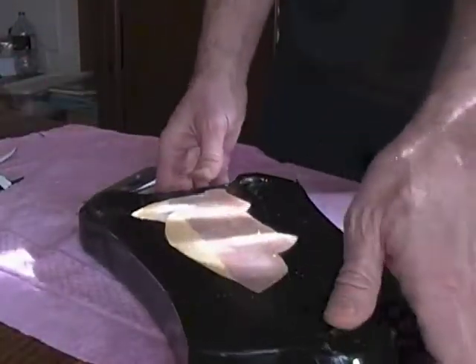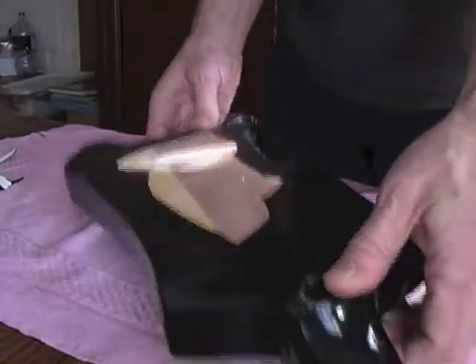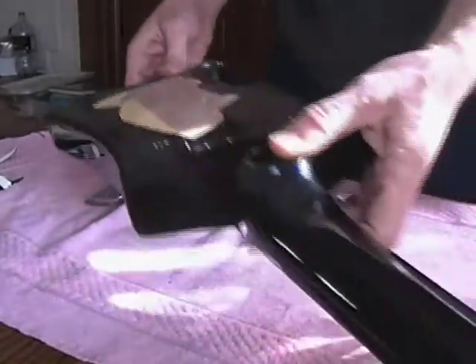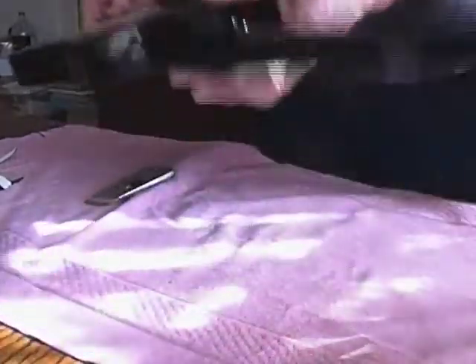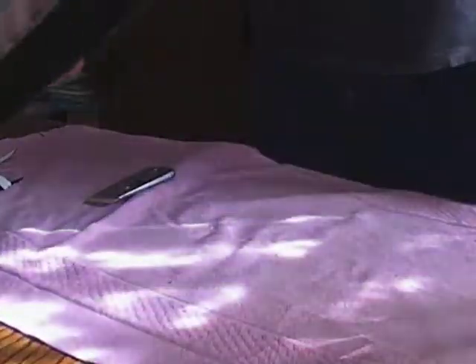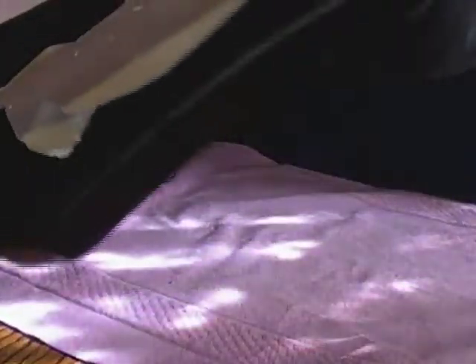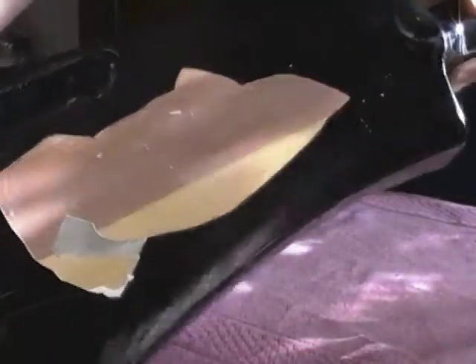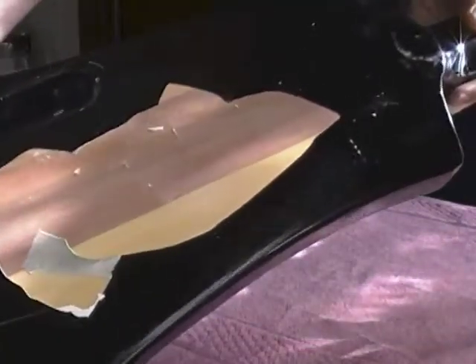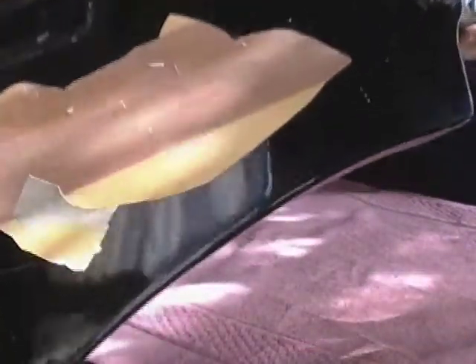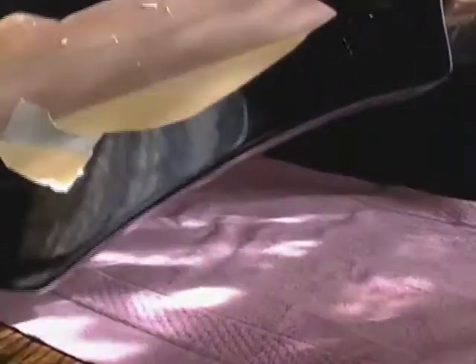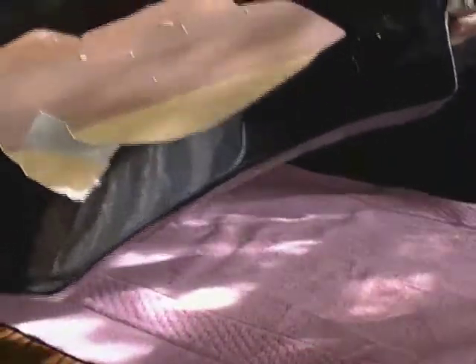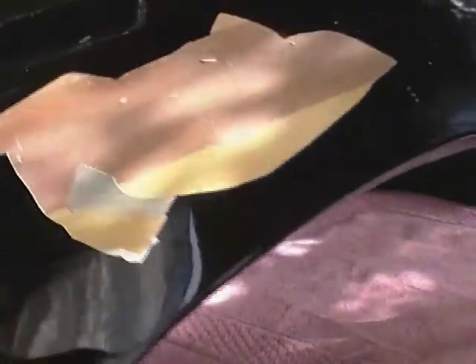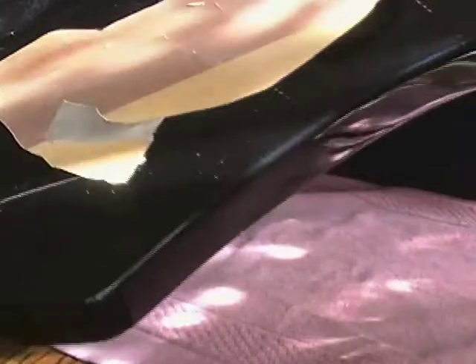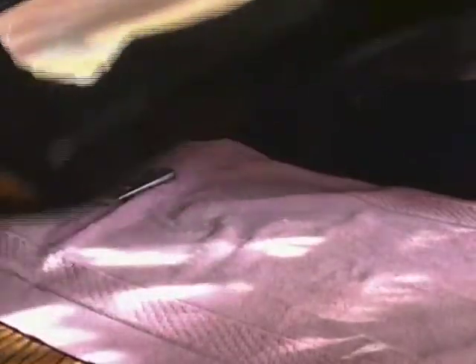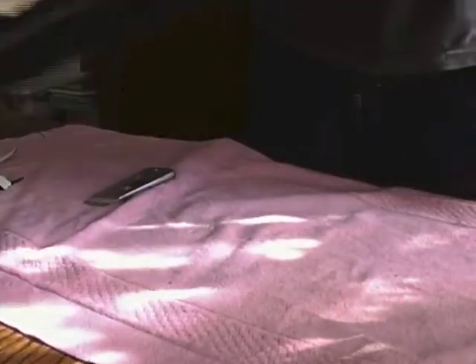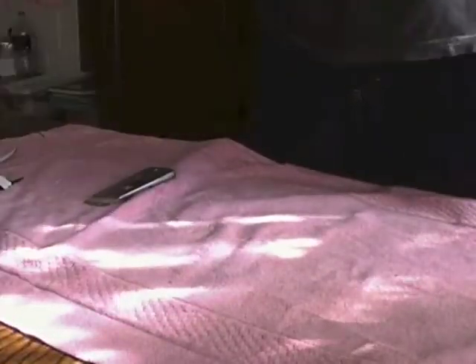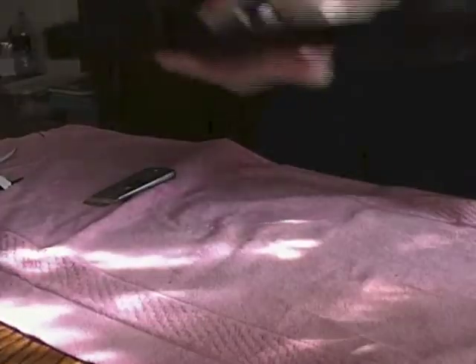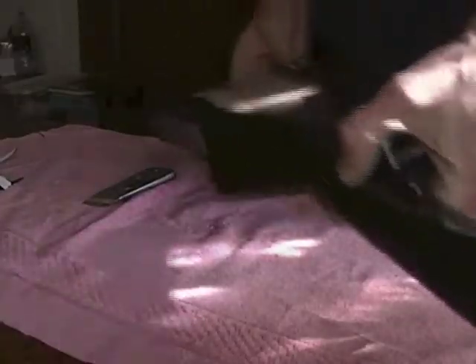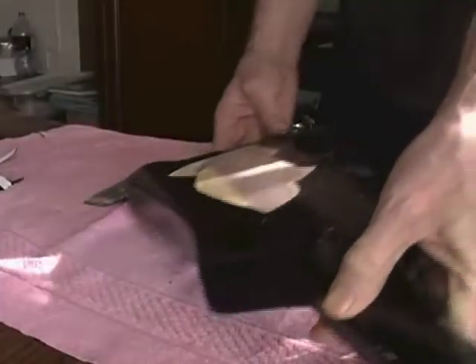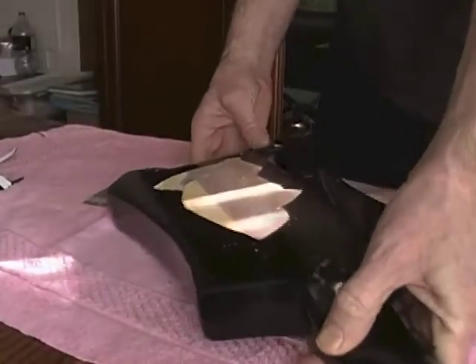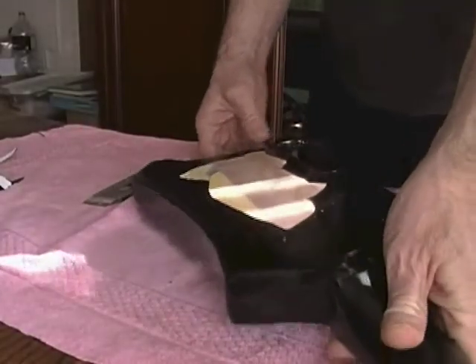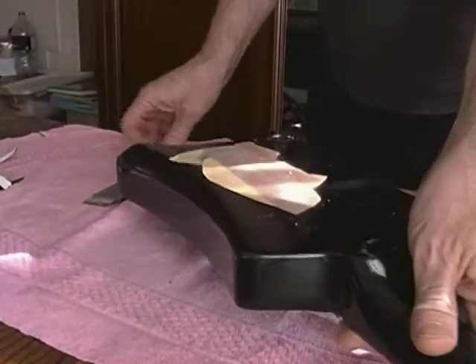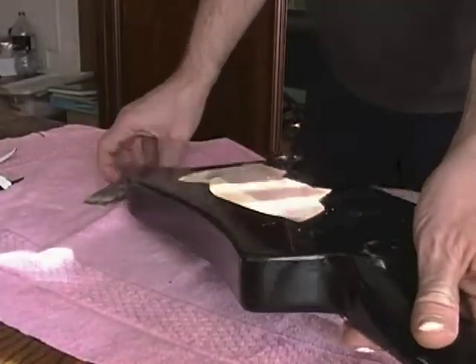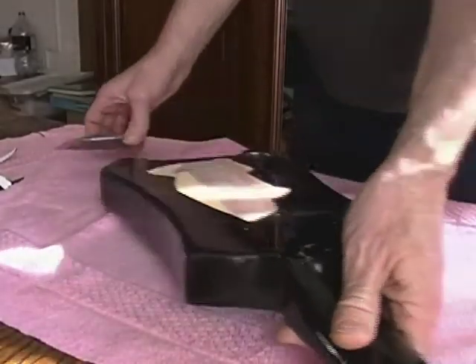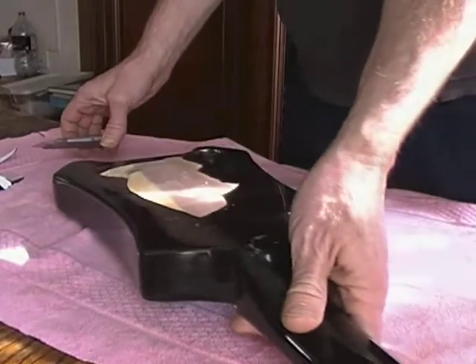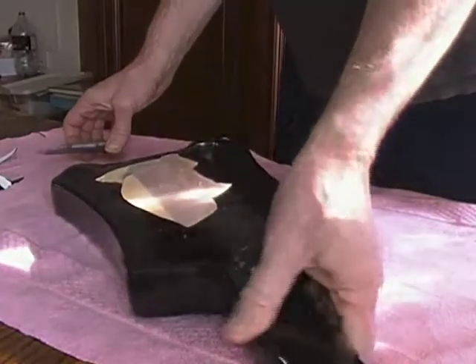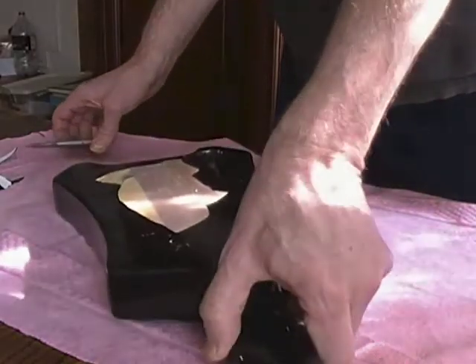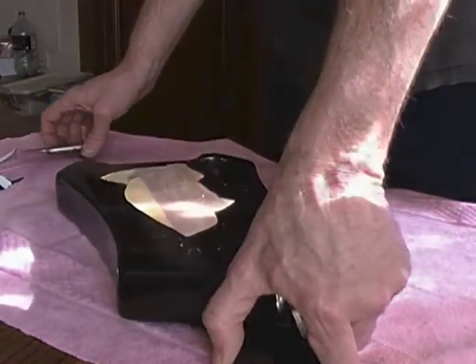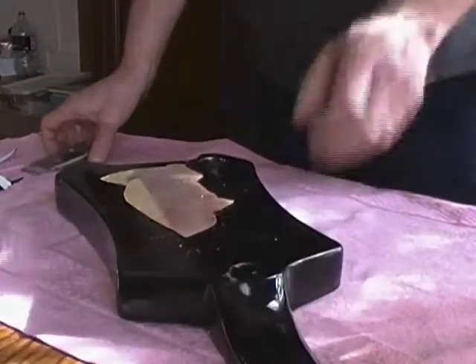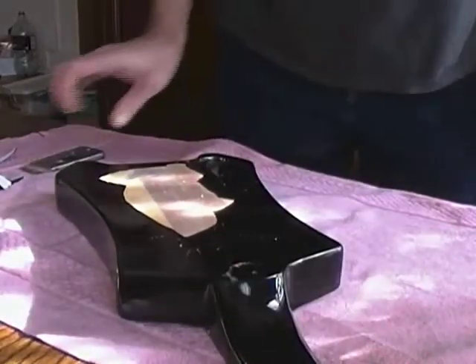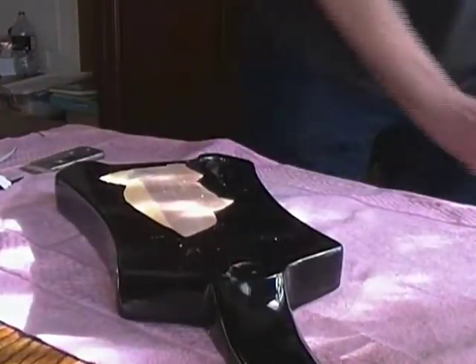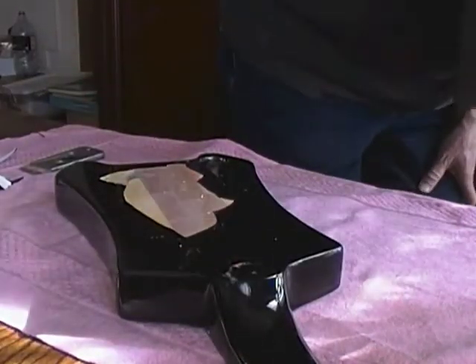As you can see, Mr. Heat Gun has done the trick there. It's kind of pretty. I can see how you could cut out sections you want, paint sections you want, and have this really cool kind of Eddie Van Halen look. Let's use some more heat on there — that's kind of fun.